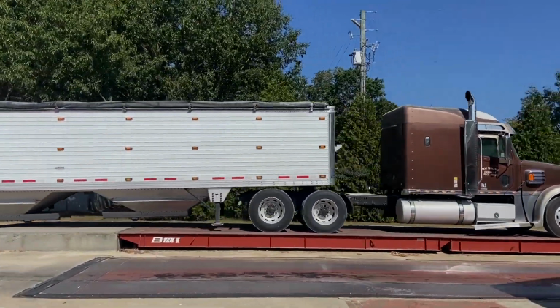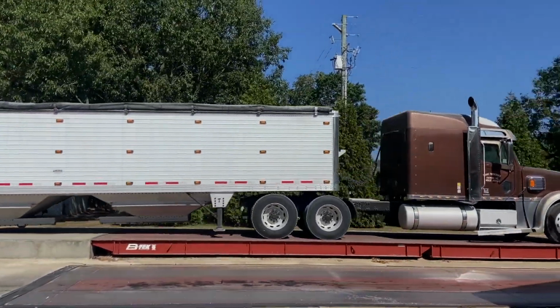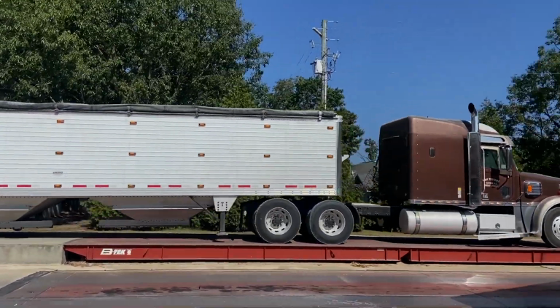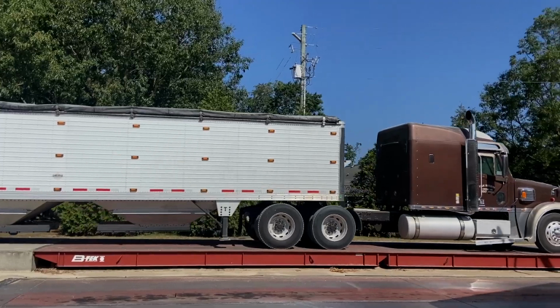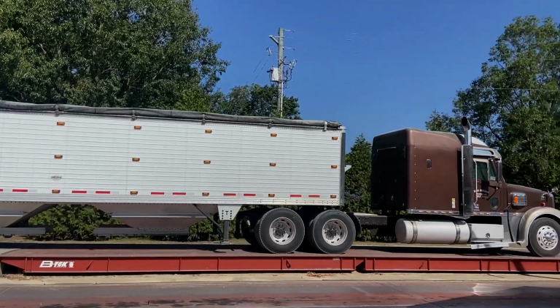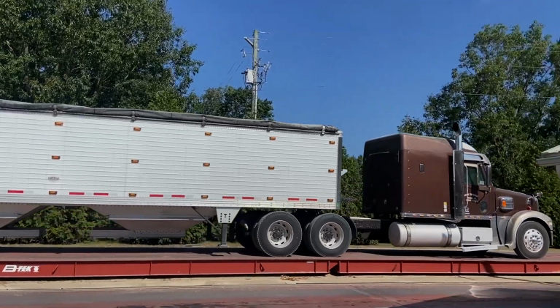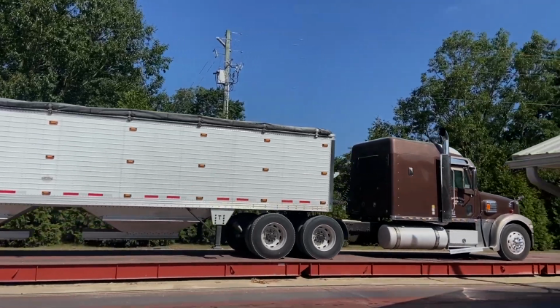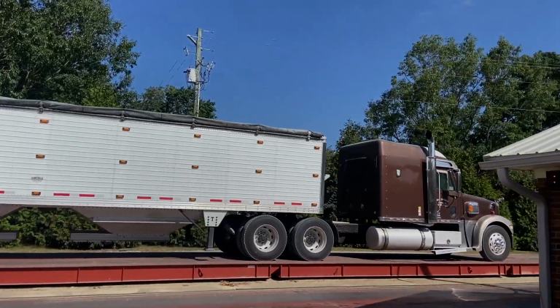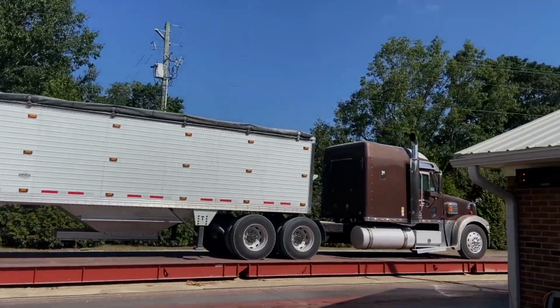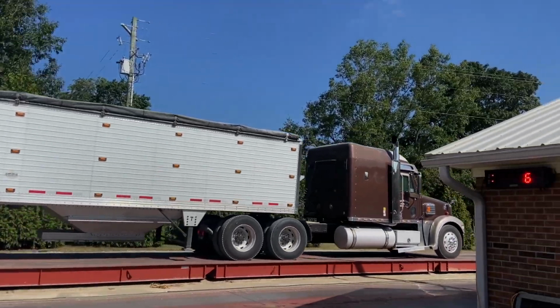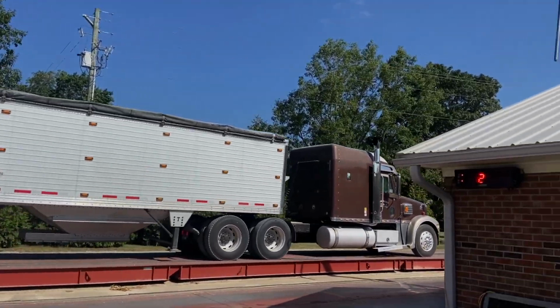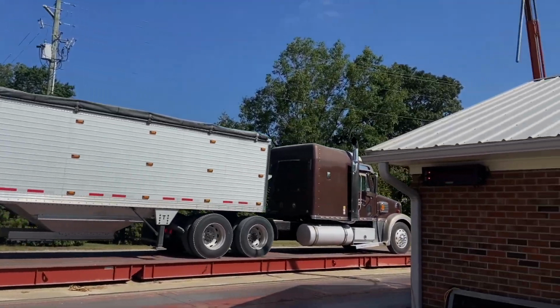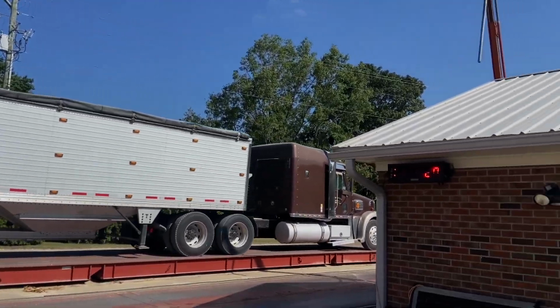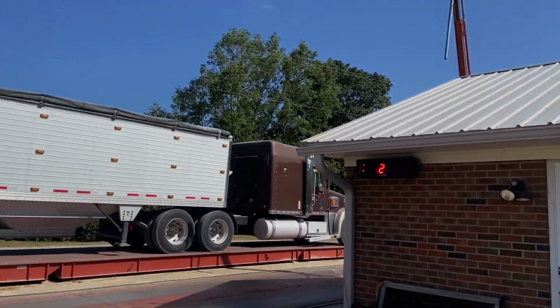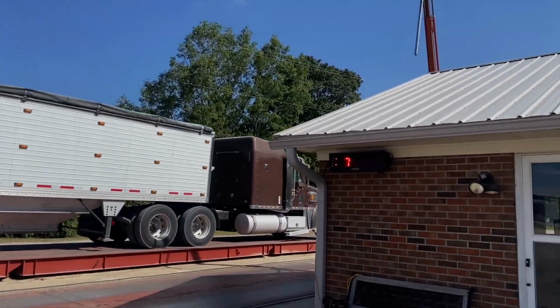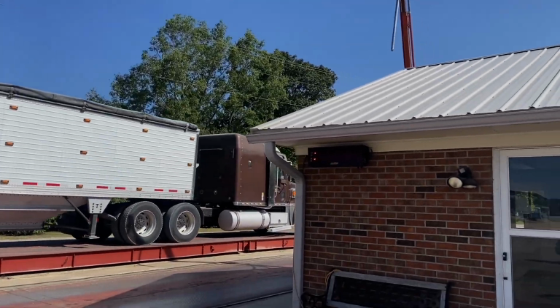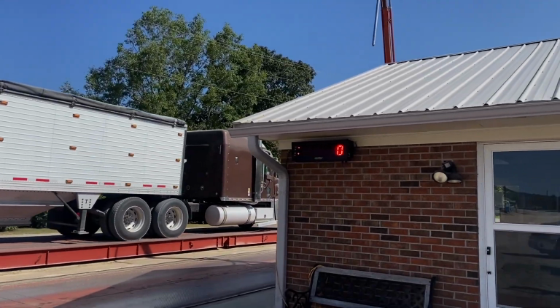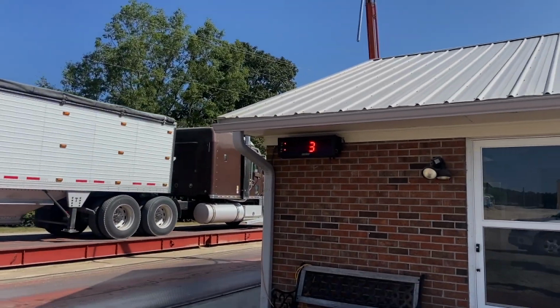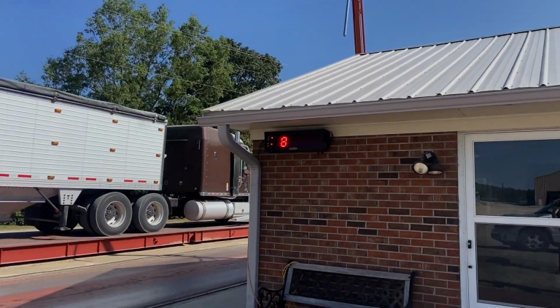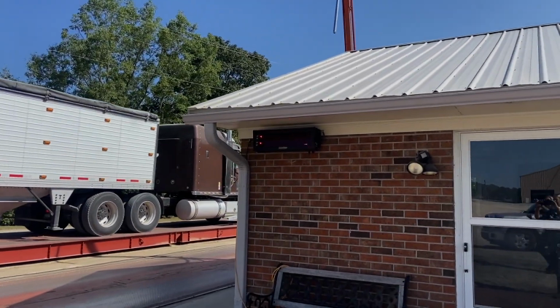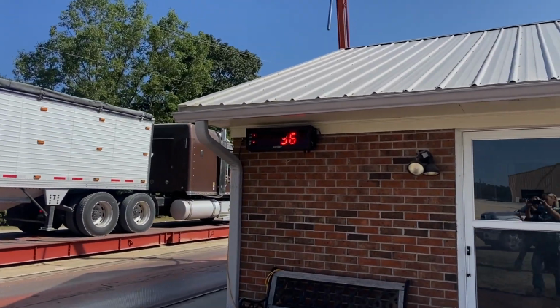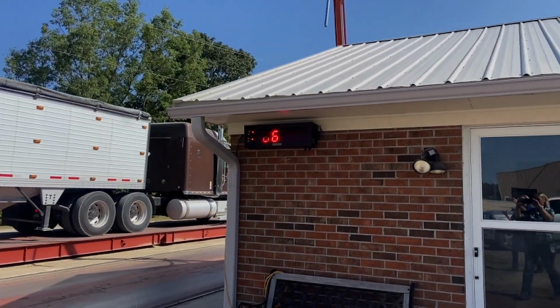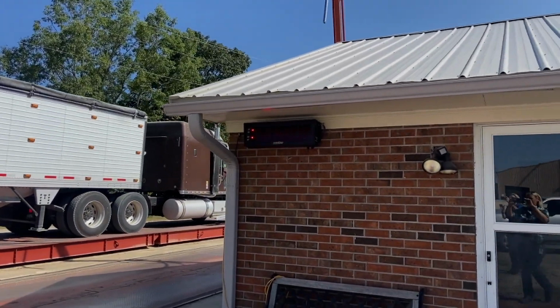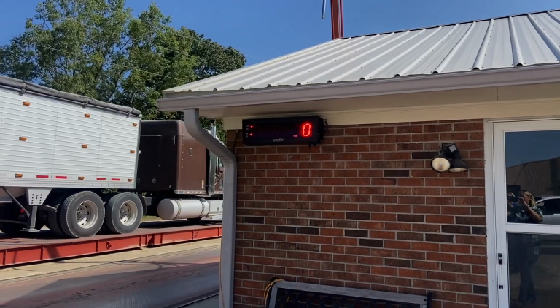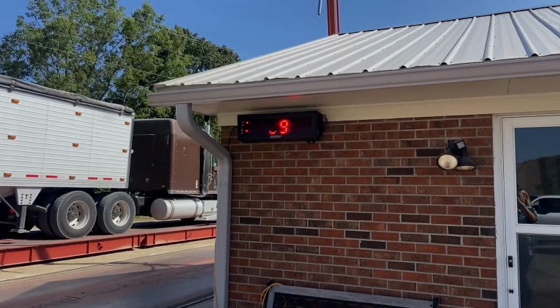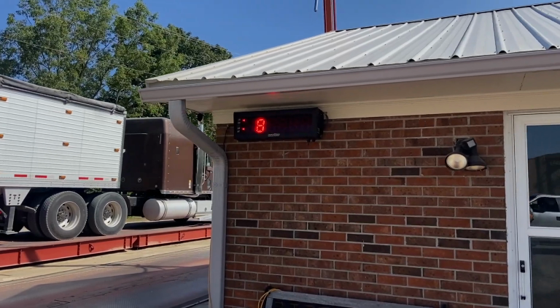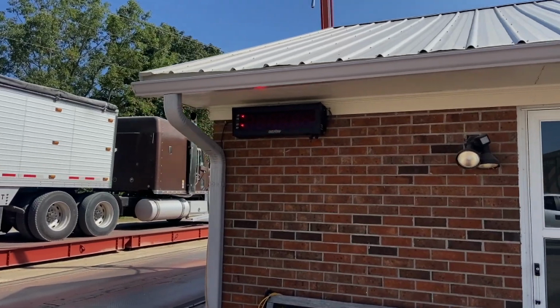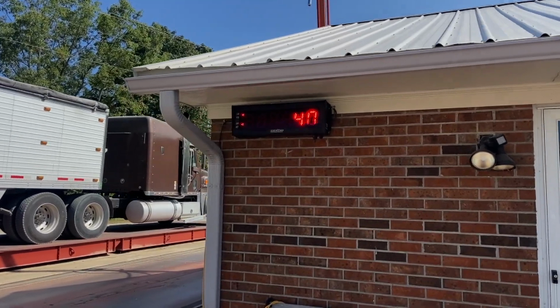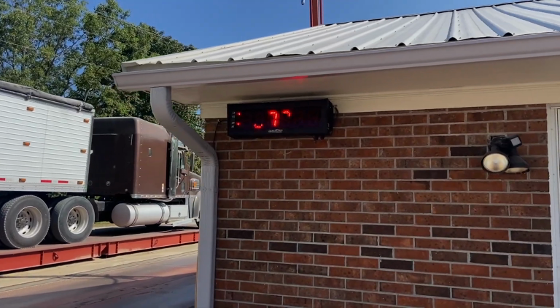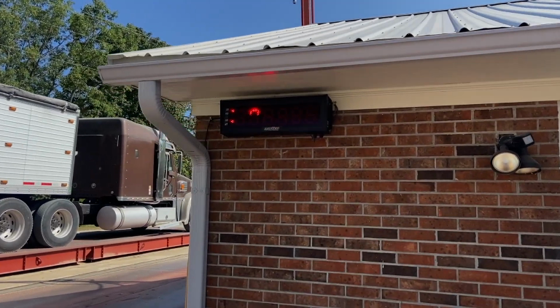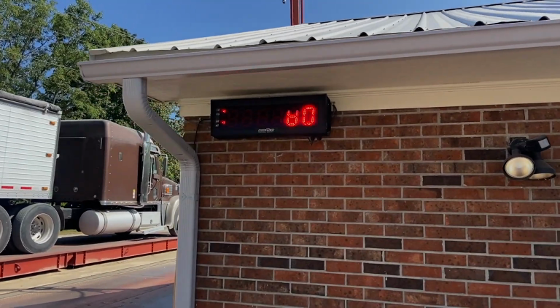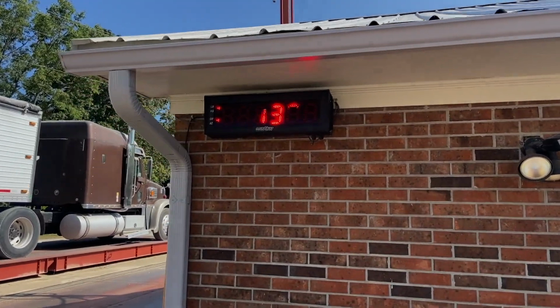Once at the grain elevator, the truck is weighed to determine the number of bushels of corn being delivered. The farmer will be paid based on the weight.